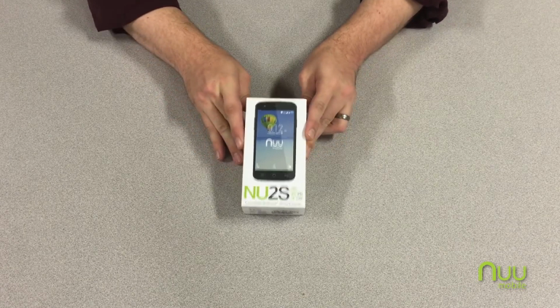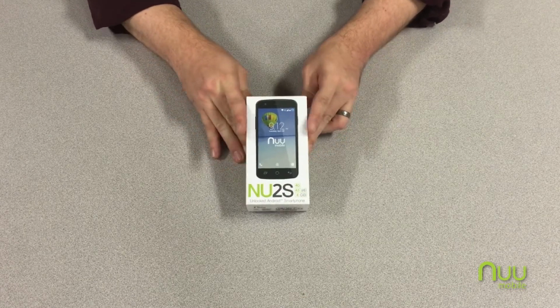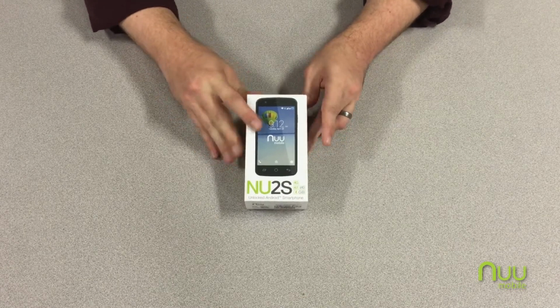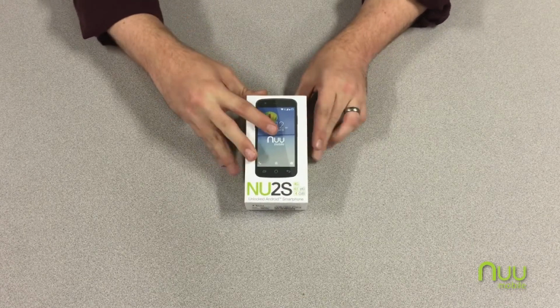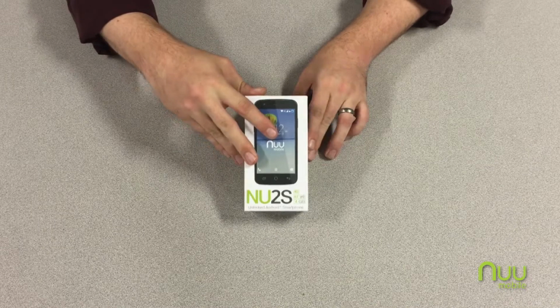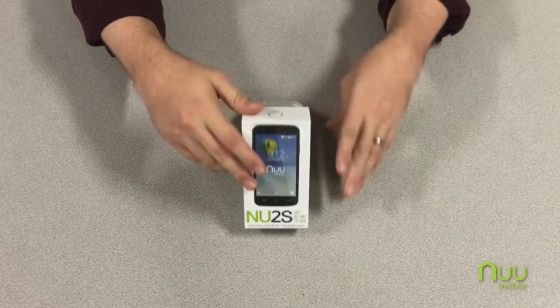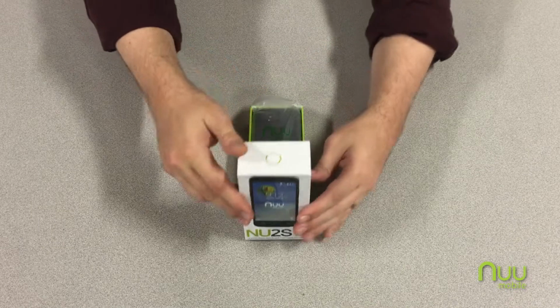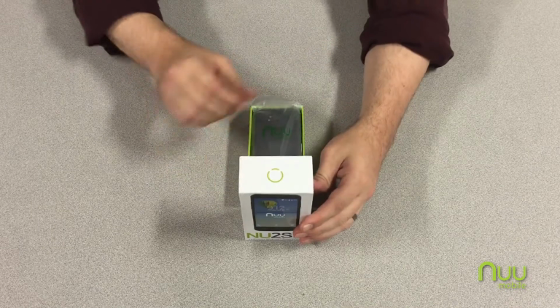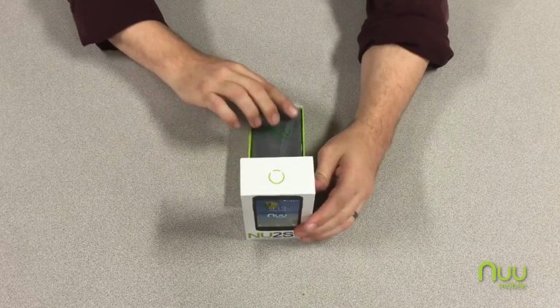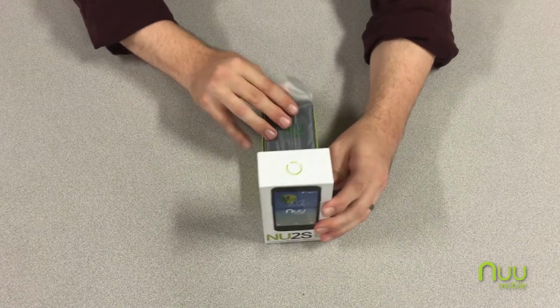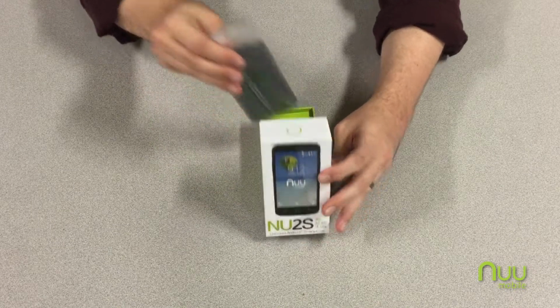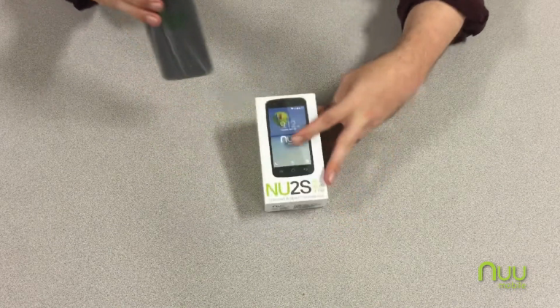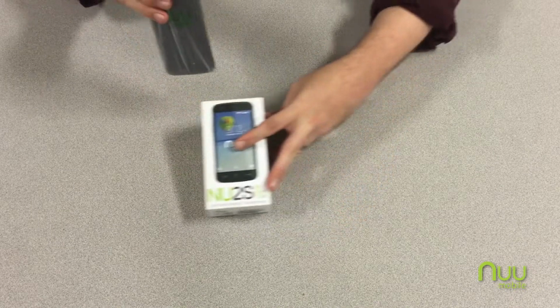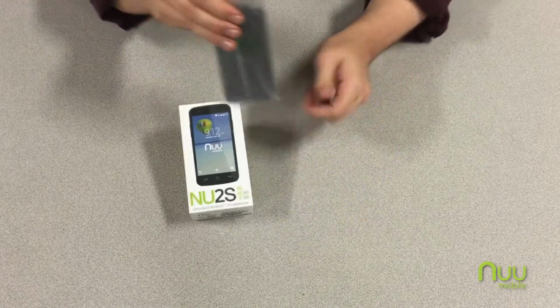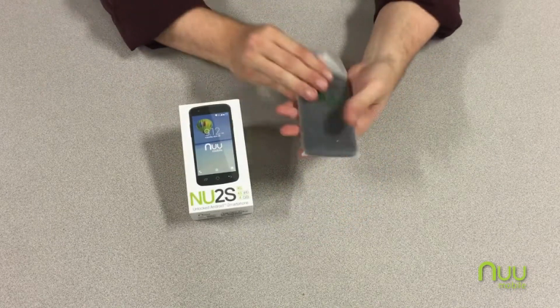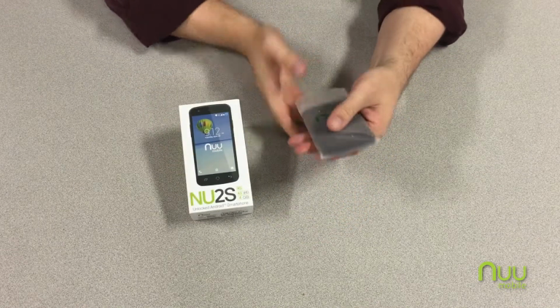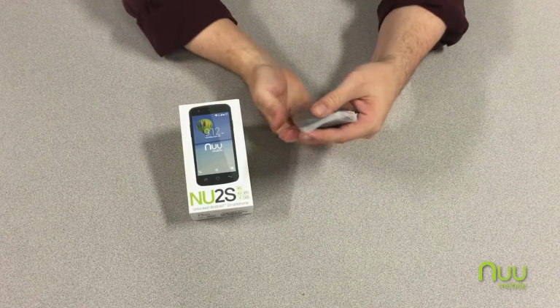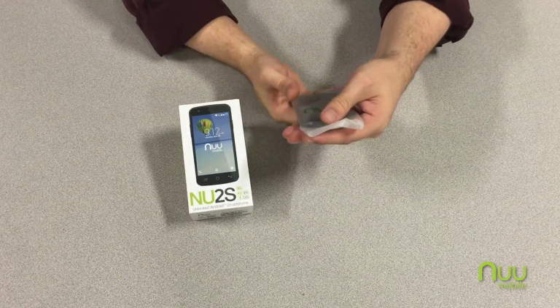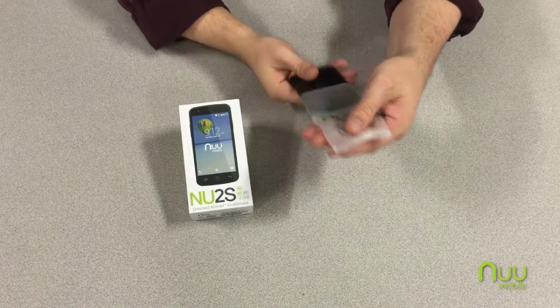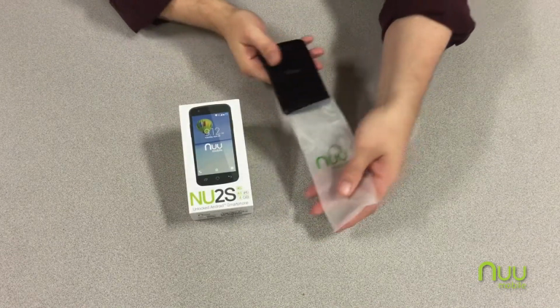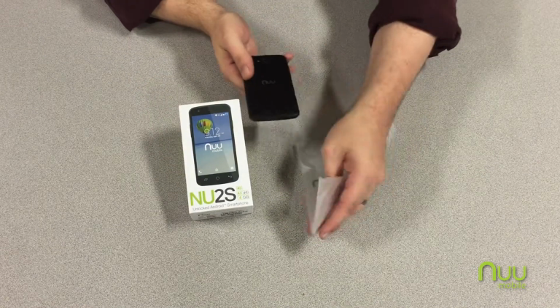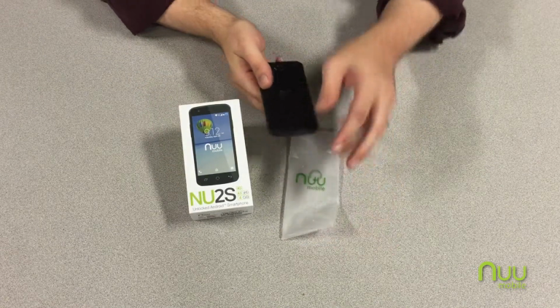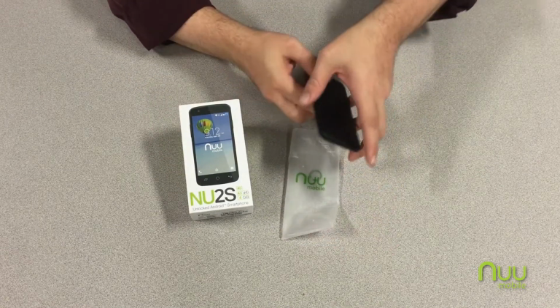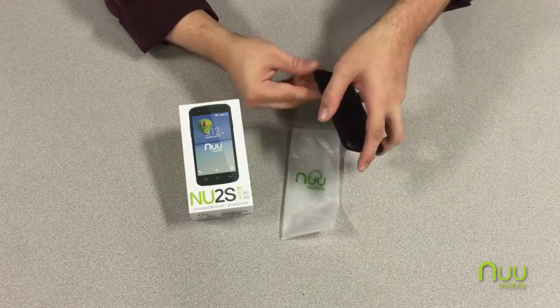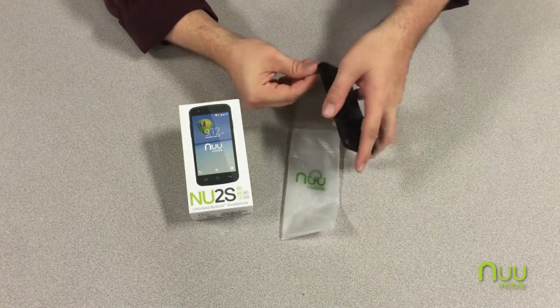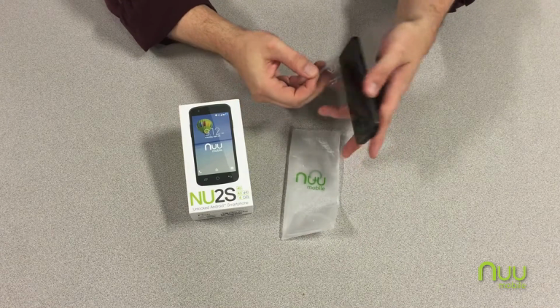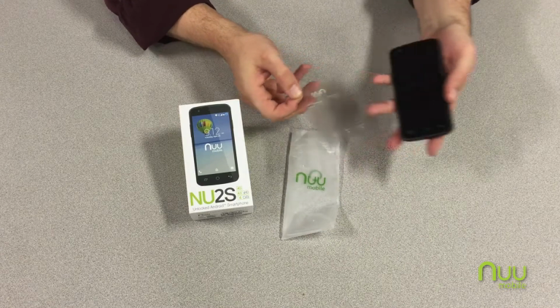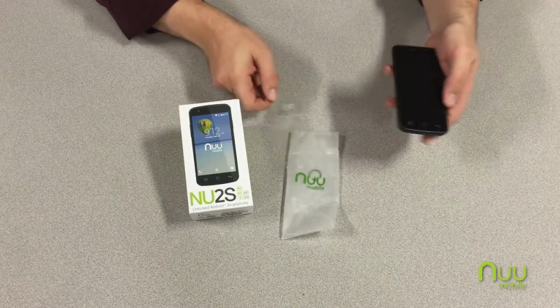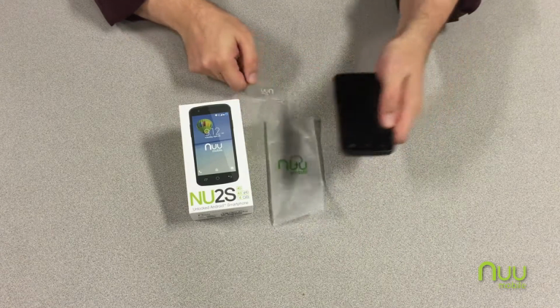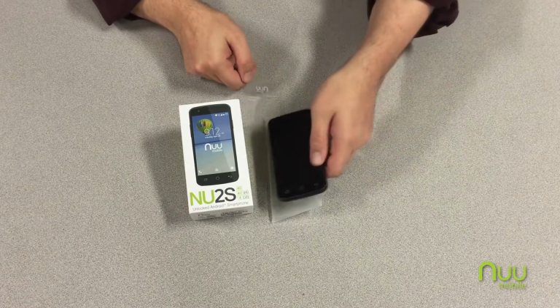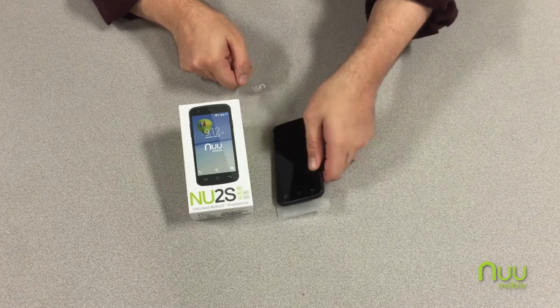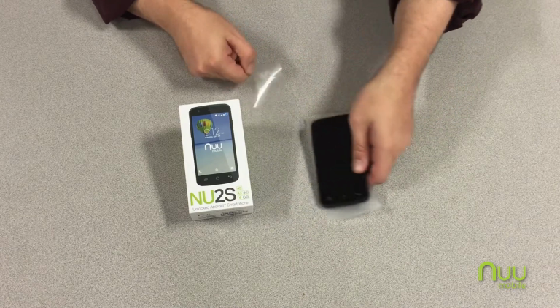When you pop the box open you'll find the phone, first of all its protective sleeve and its liner here.